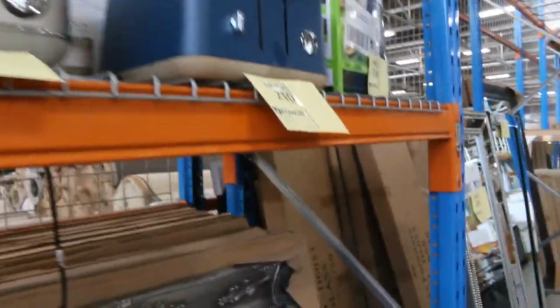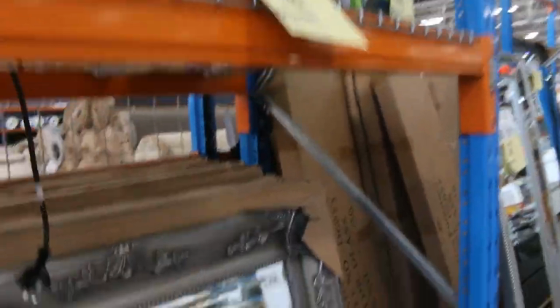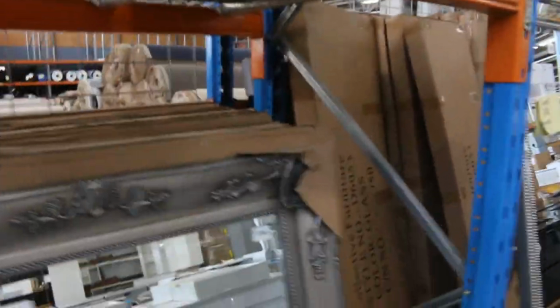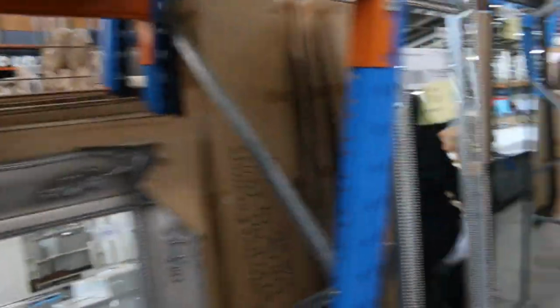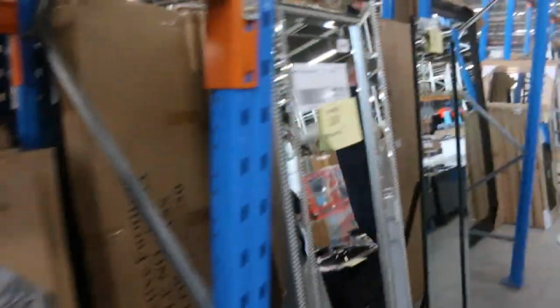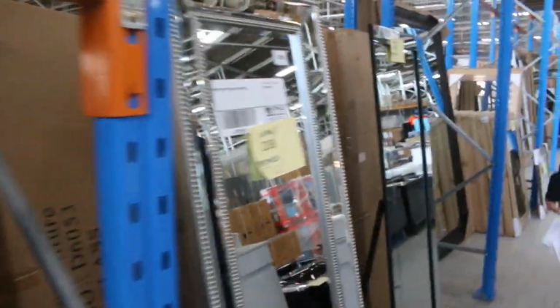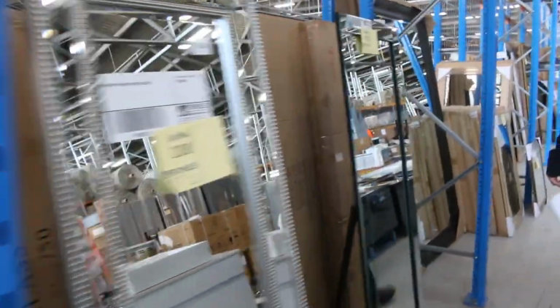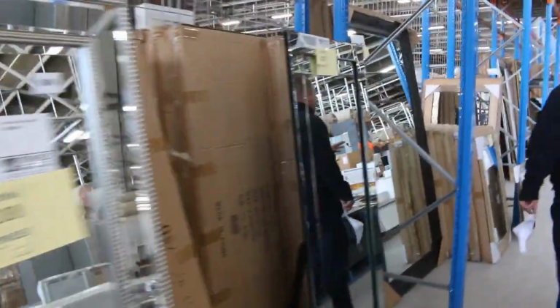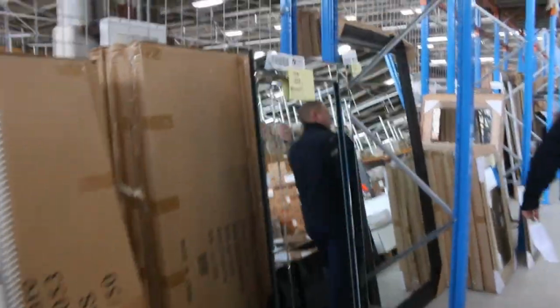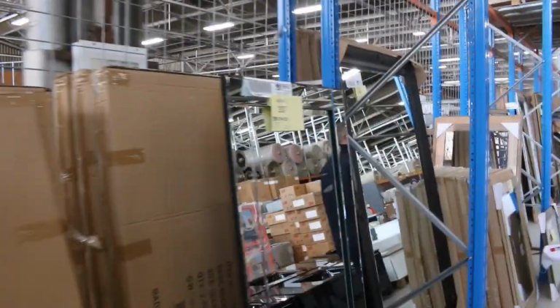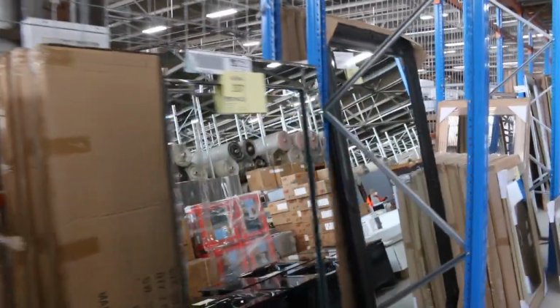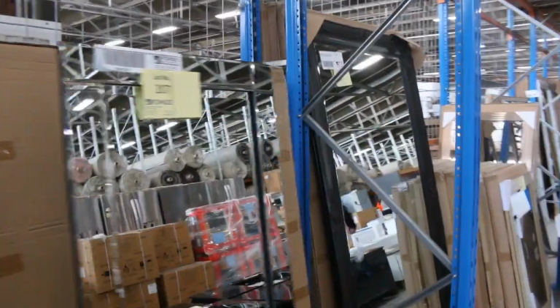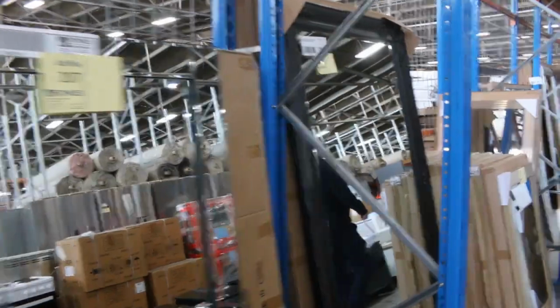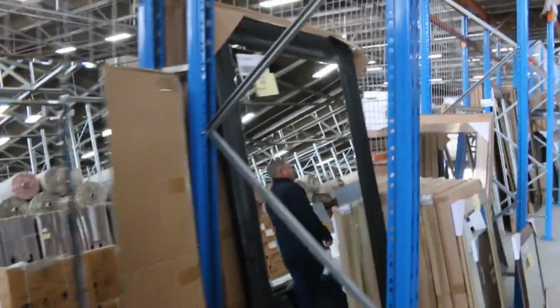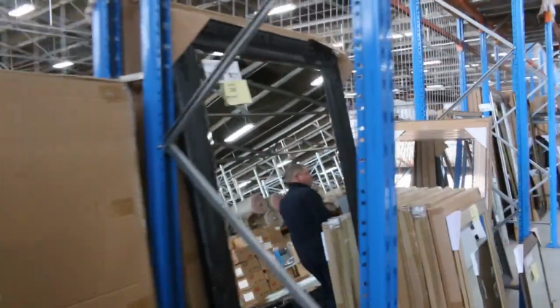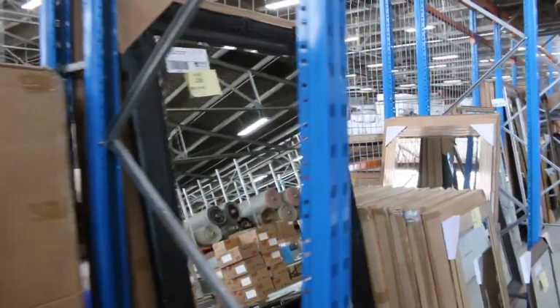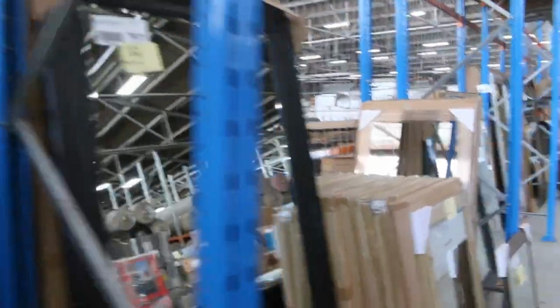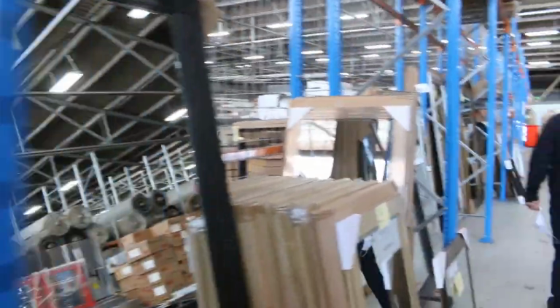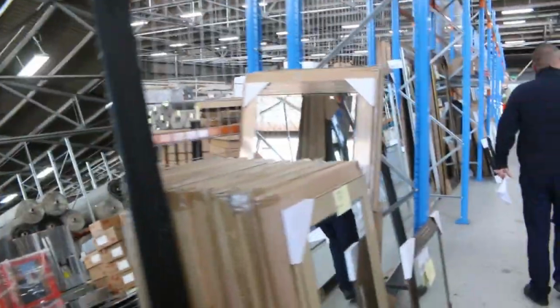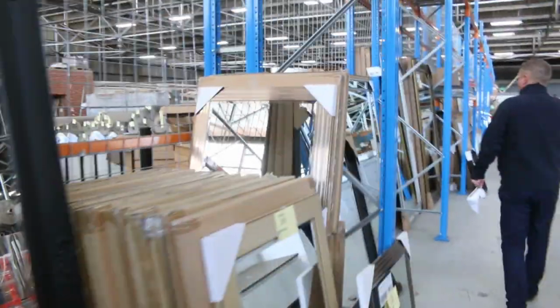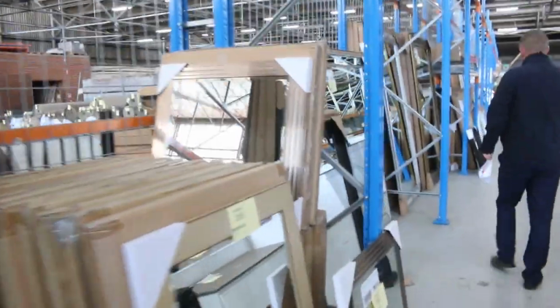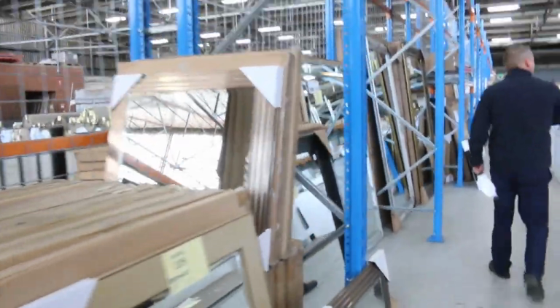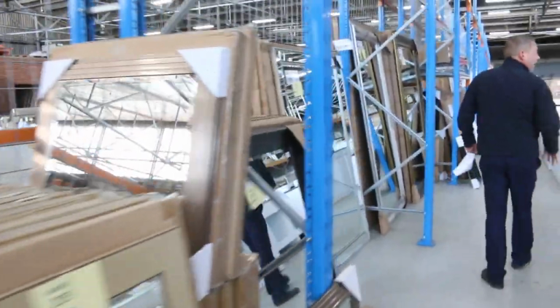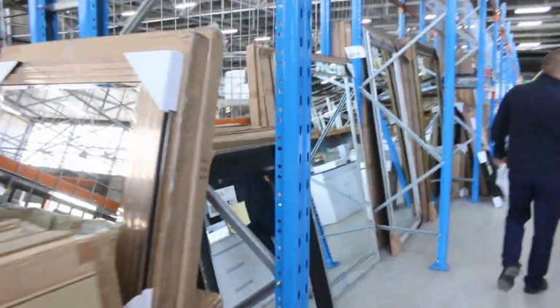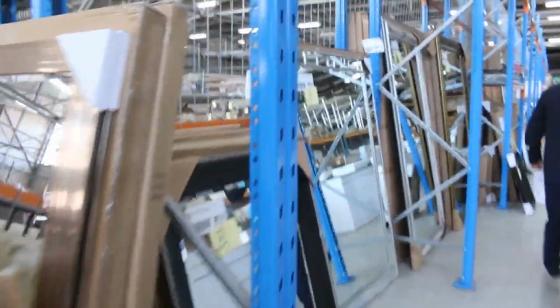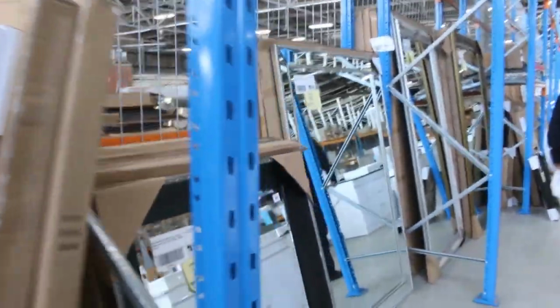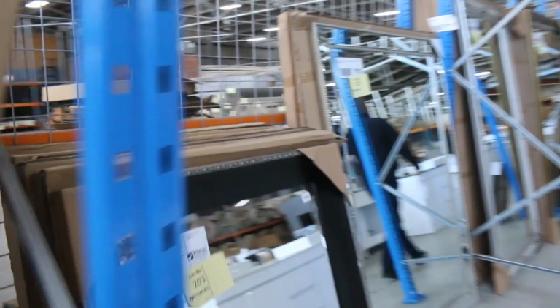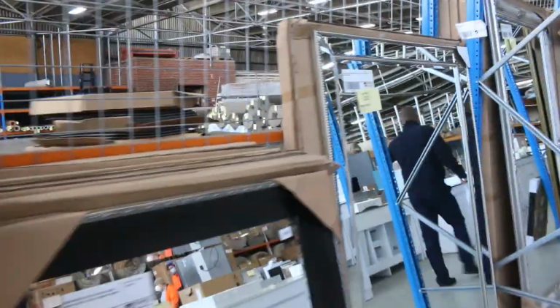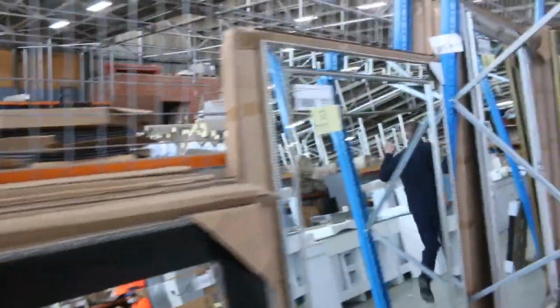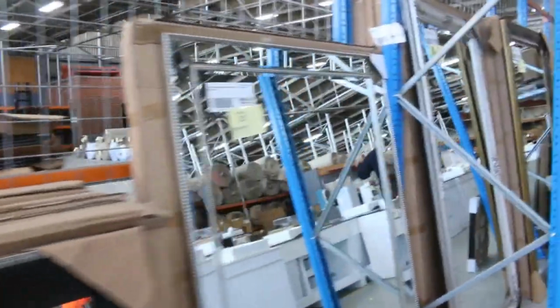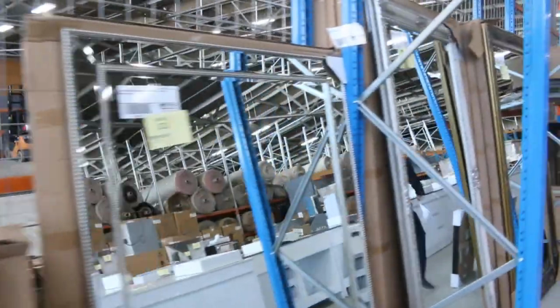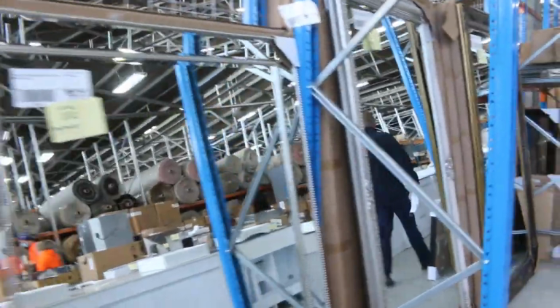Mountains of mirrors have come in — beautiful looking mirrors in all different styles, from sort of $30 through to a couple of hundred dollars.